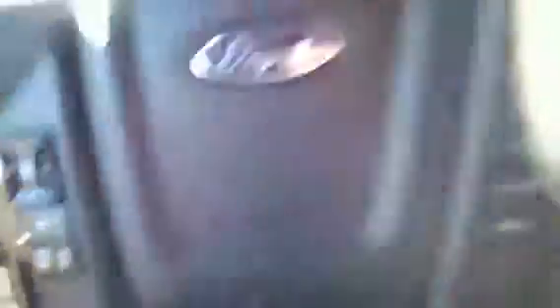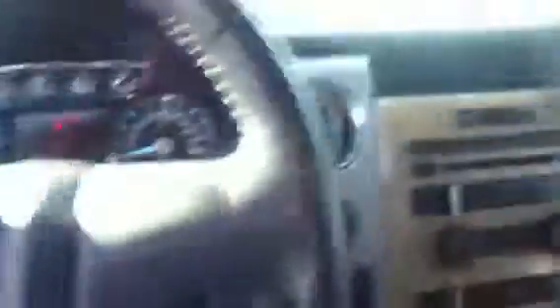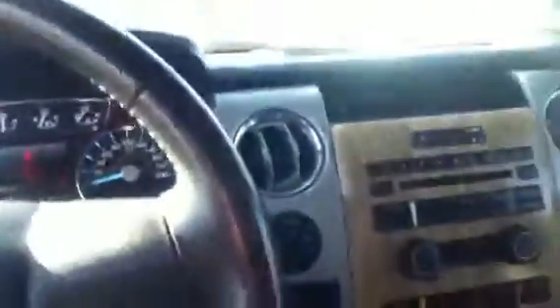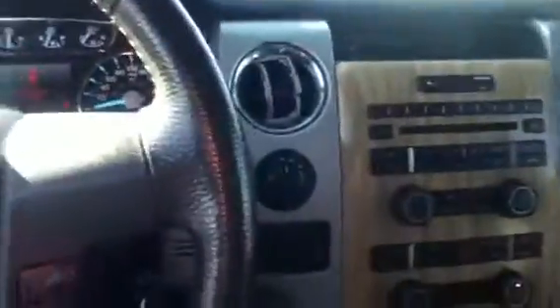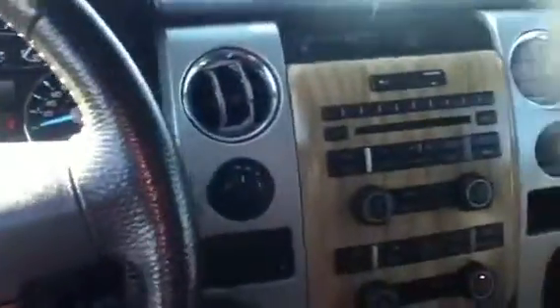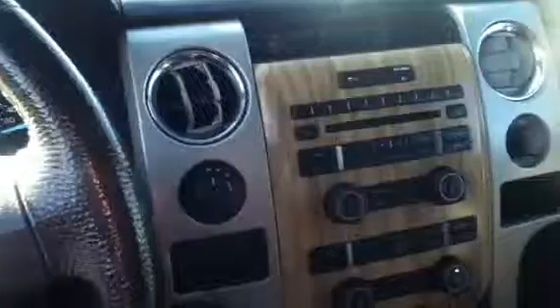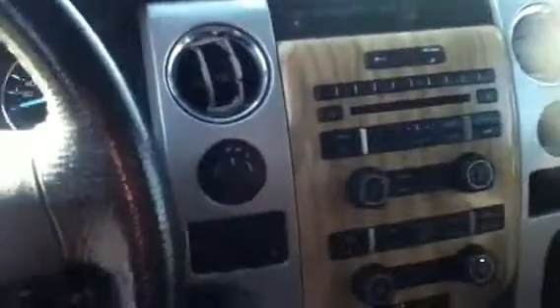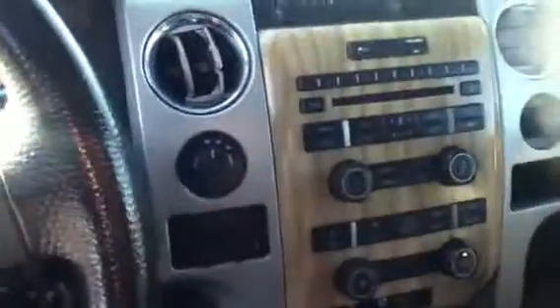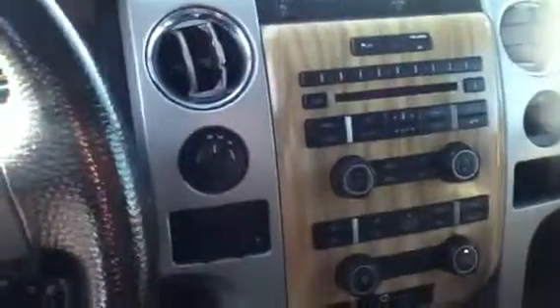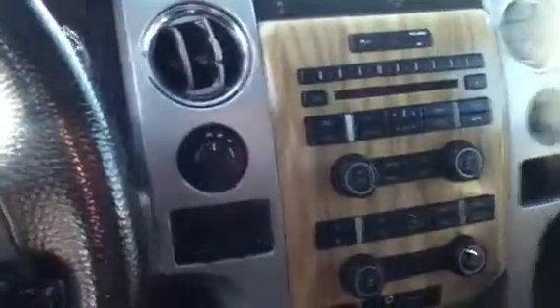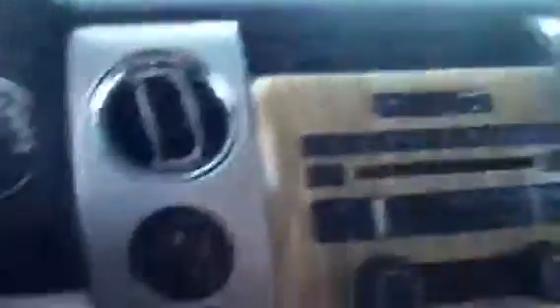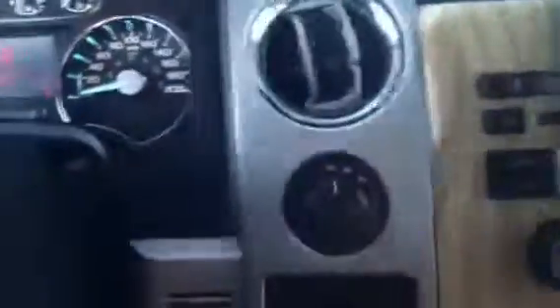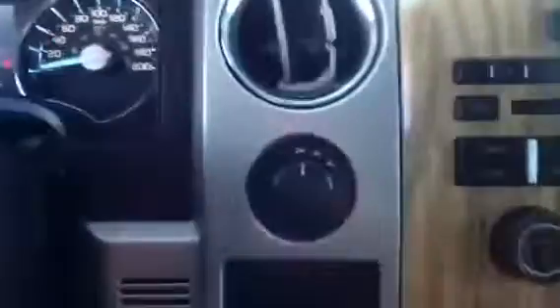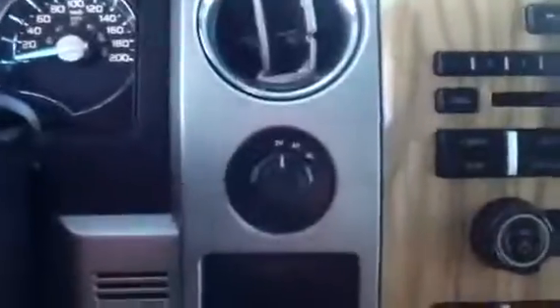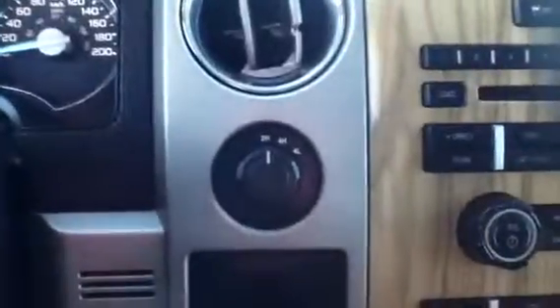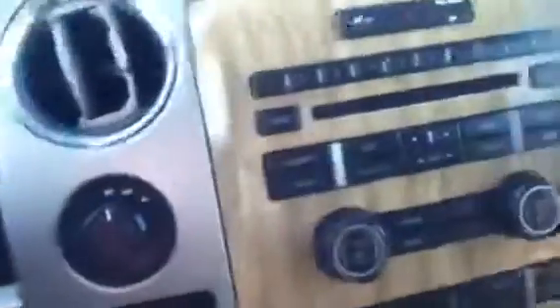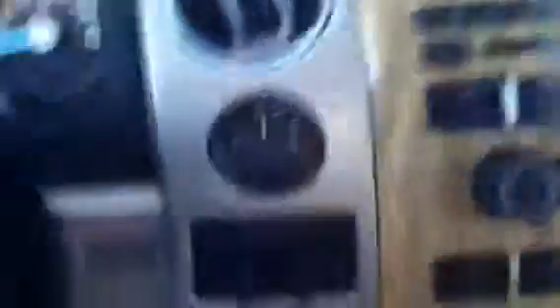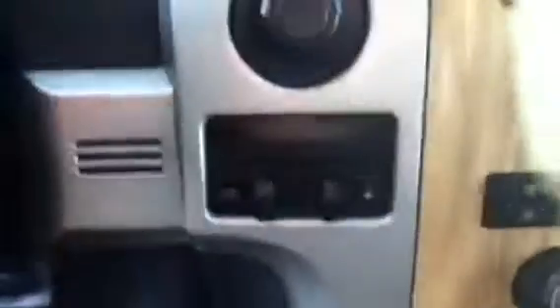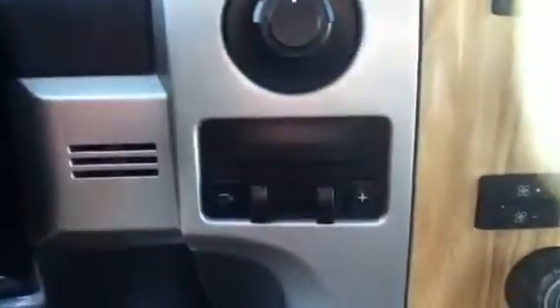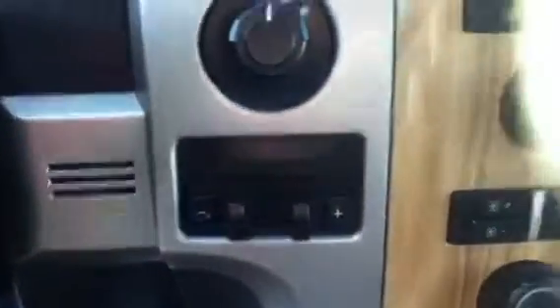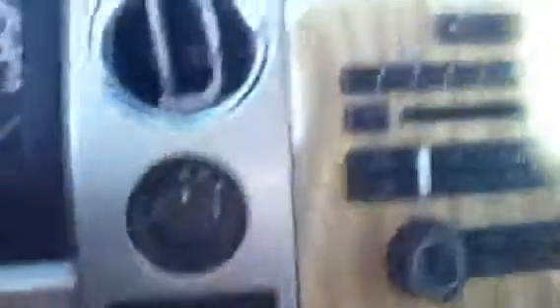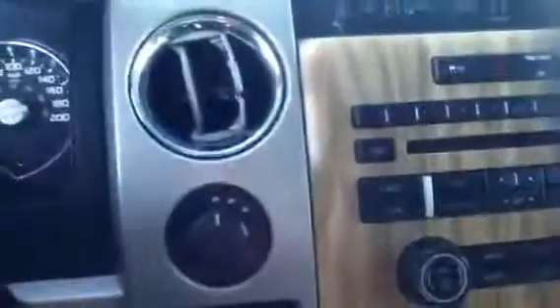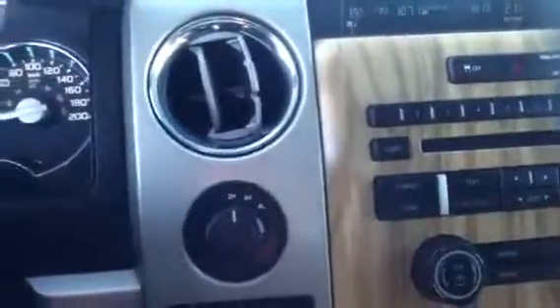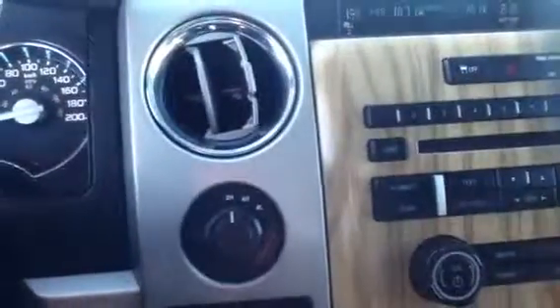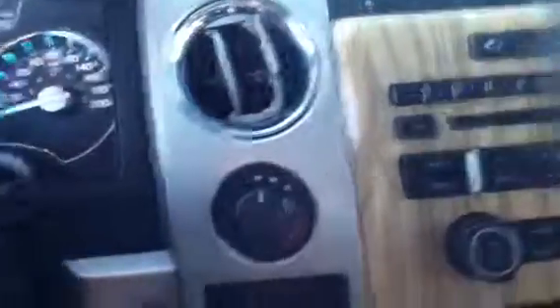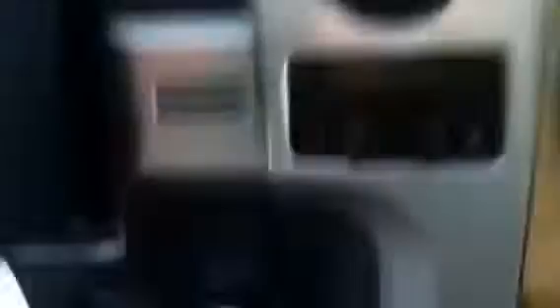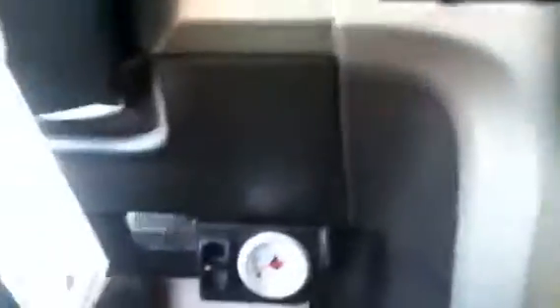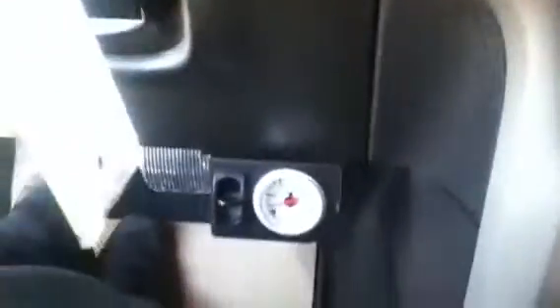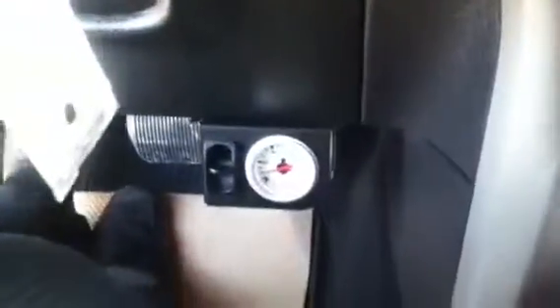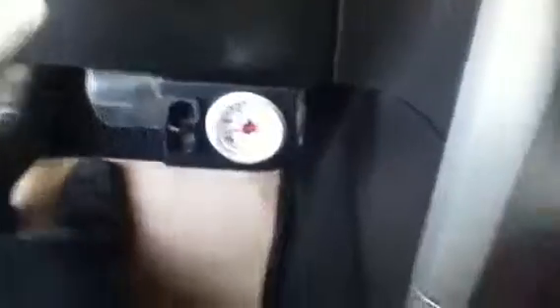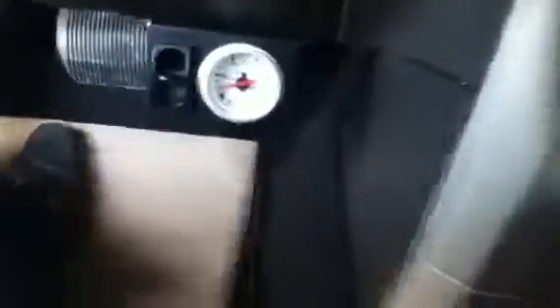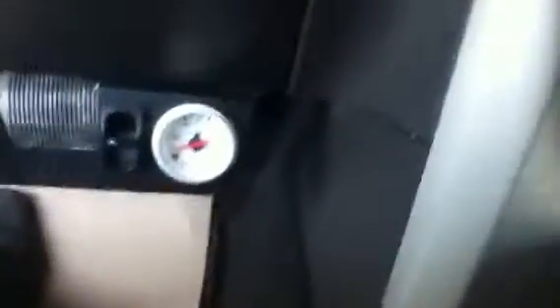Essentially the same load as the 2010 I showed you previously — so two high, four high, four low of course. Trailer brake controller. Something different about this though is this has an airbag suspension at the back.